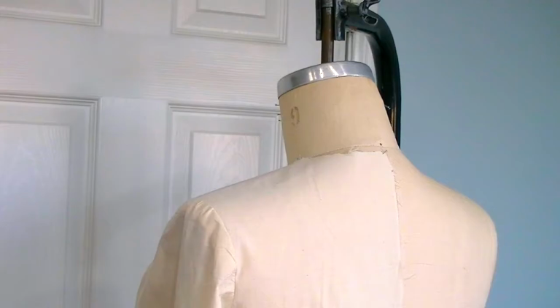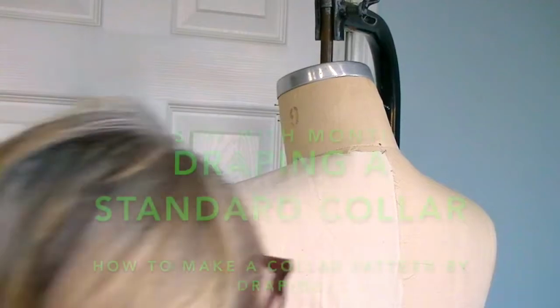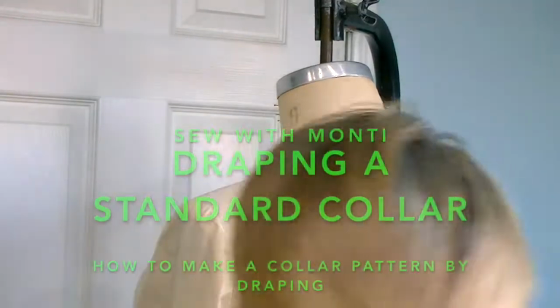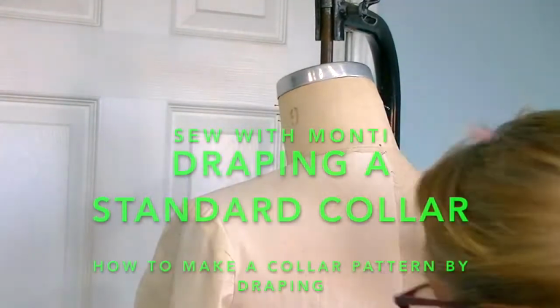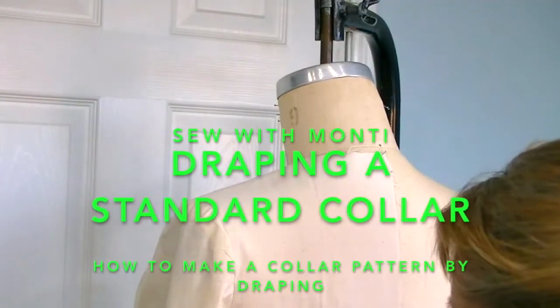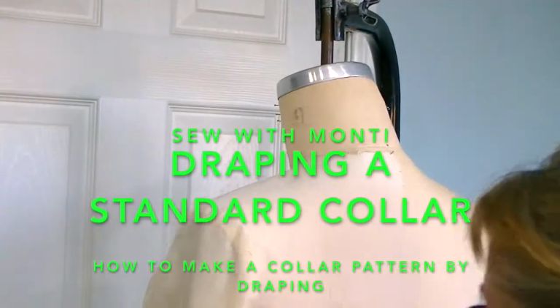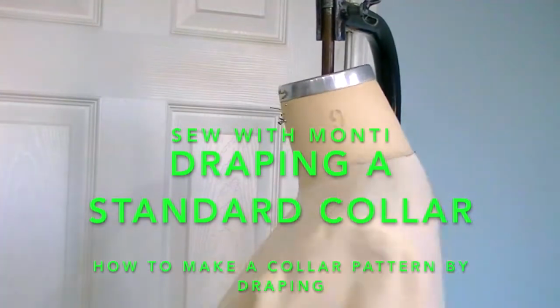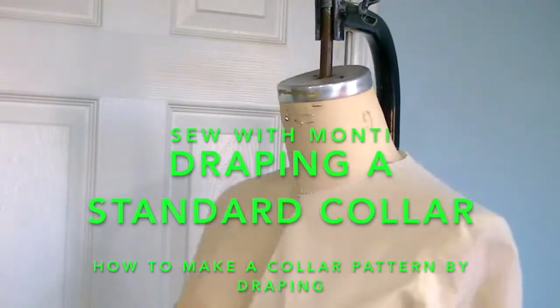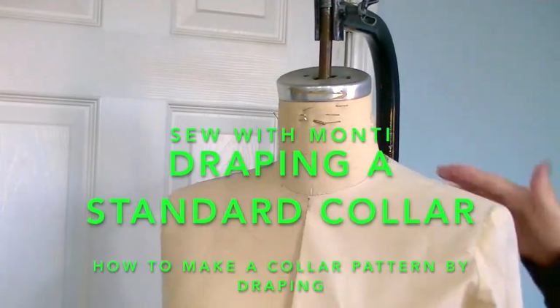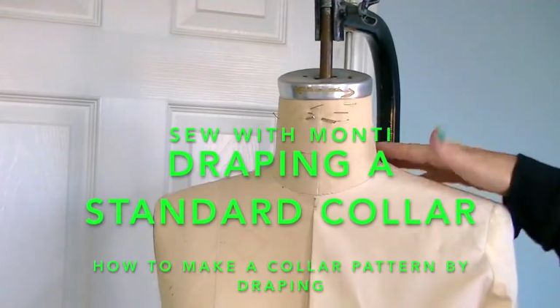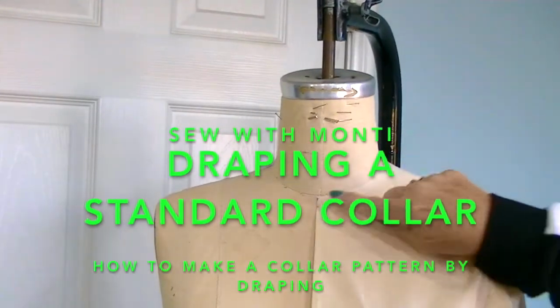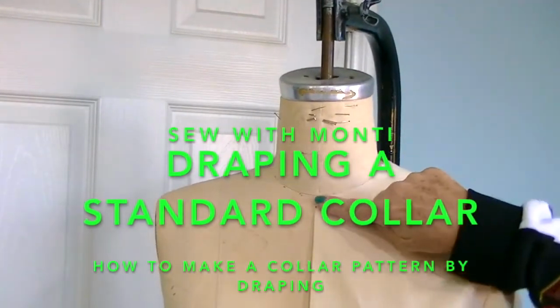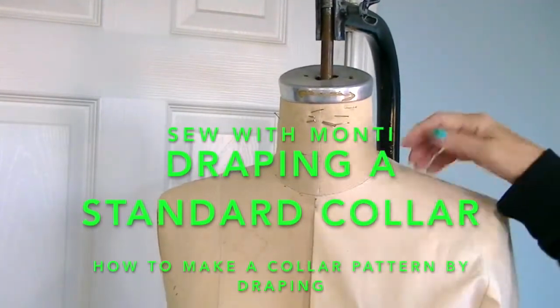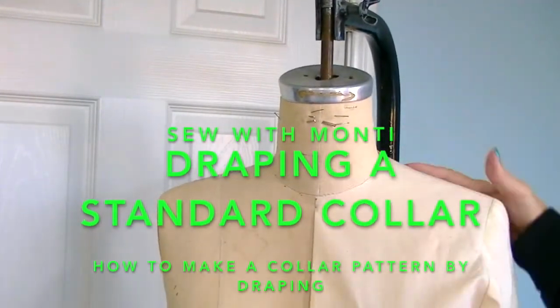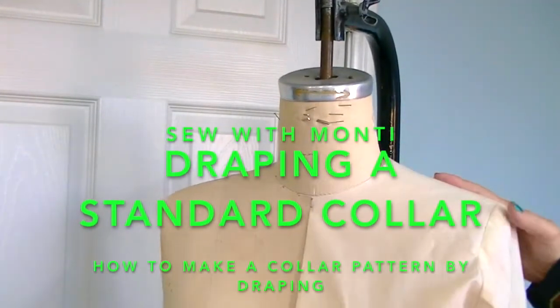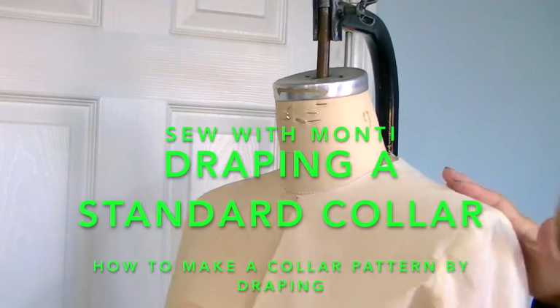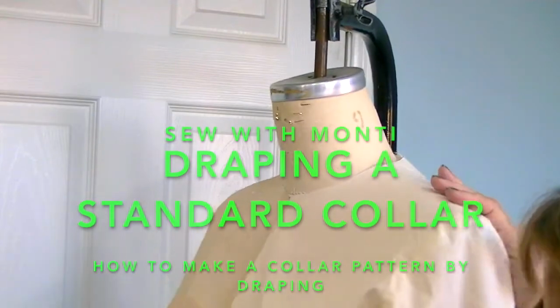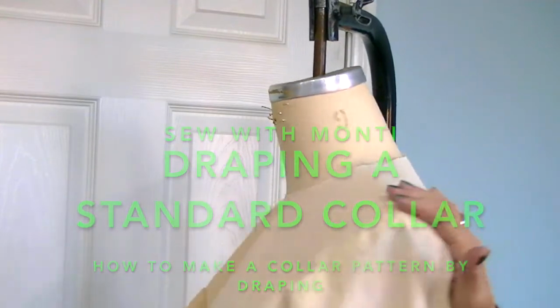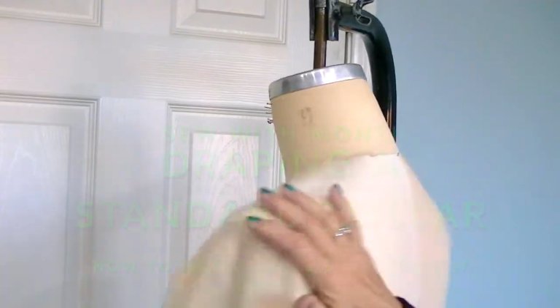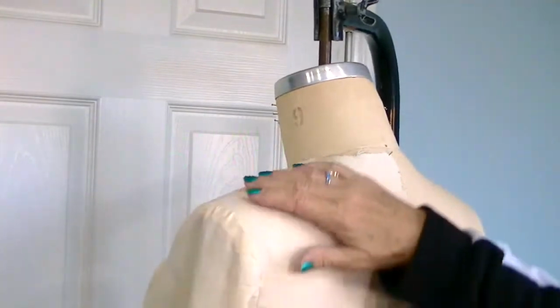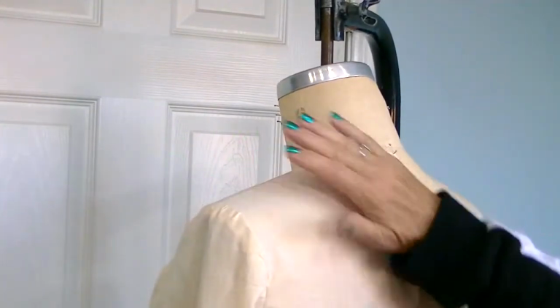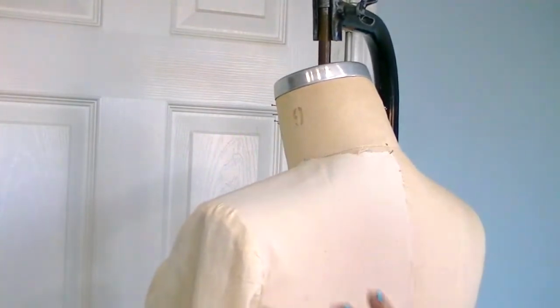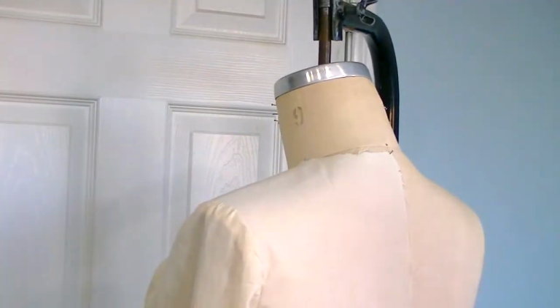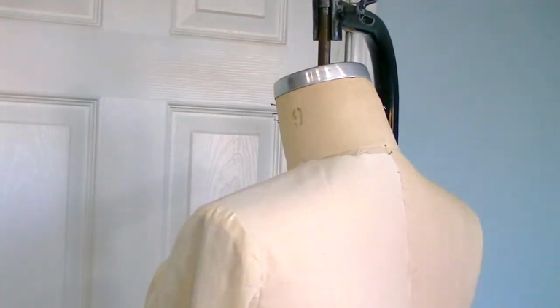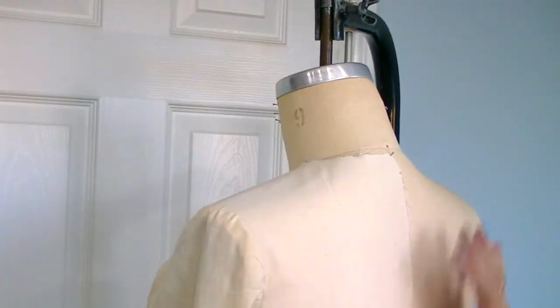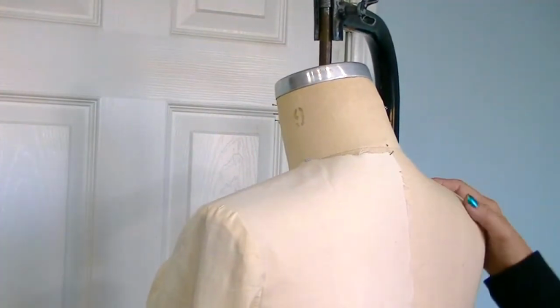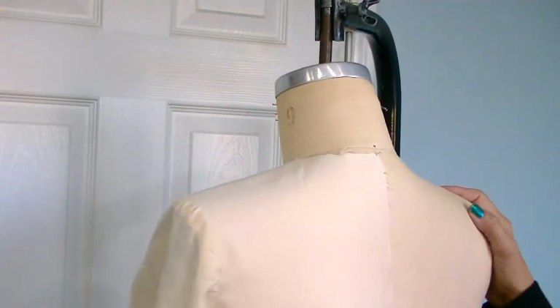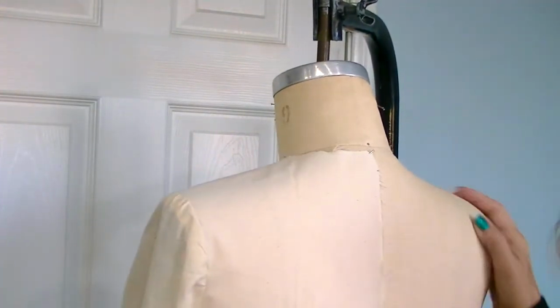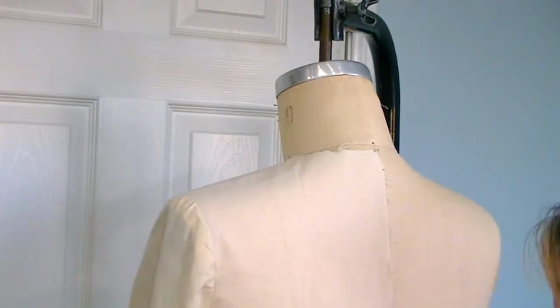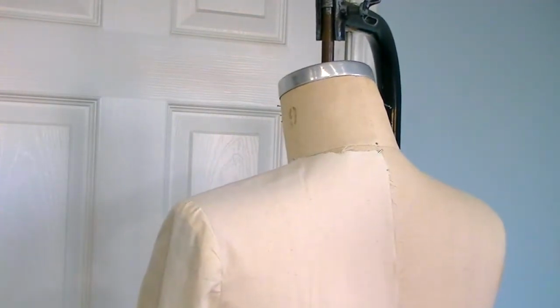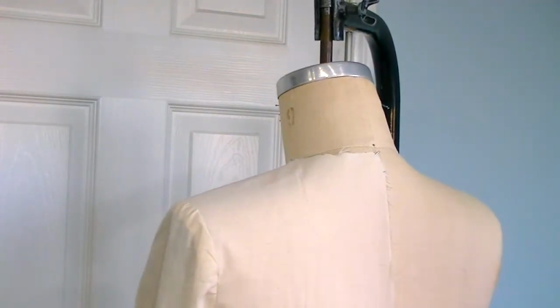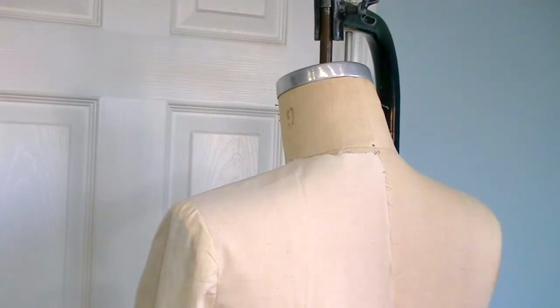Welcome to Sew with Monty. Today we're going to drape a basic collar. I'm going to use my torso block to align to for my neckline and show you how to do this.